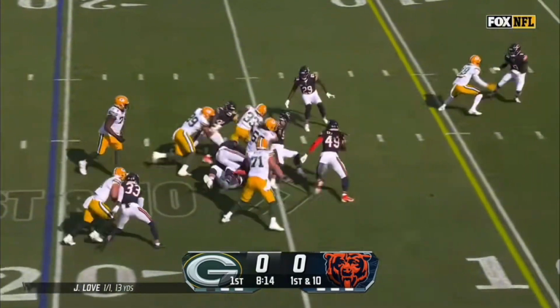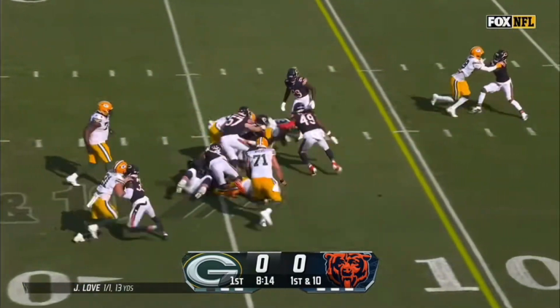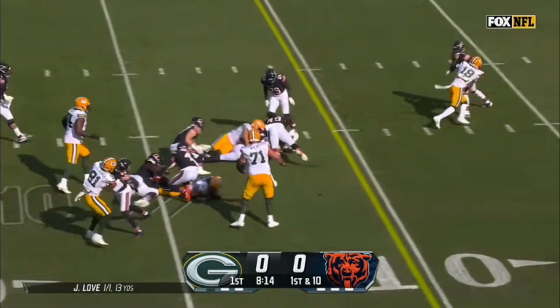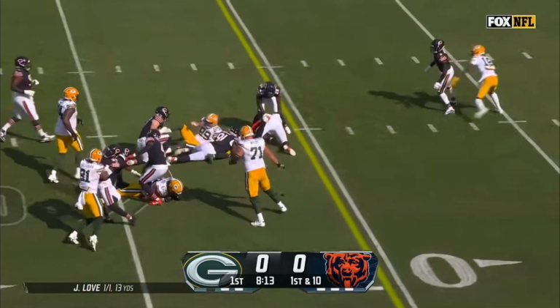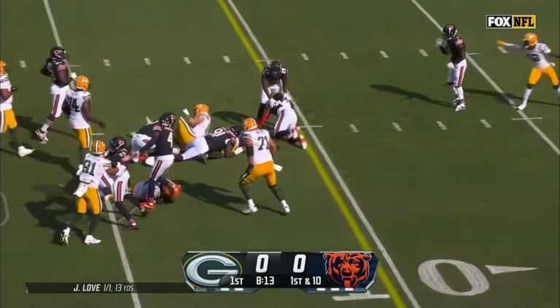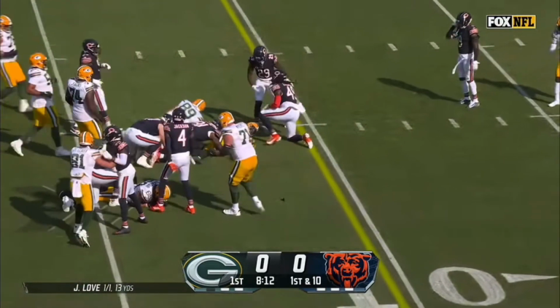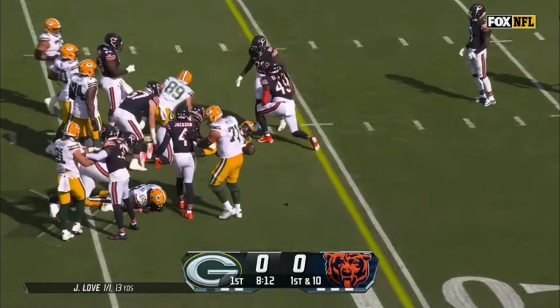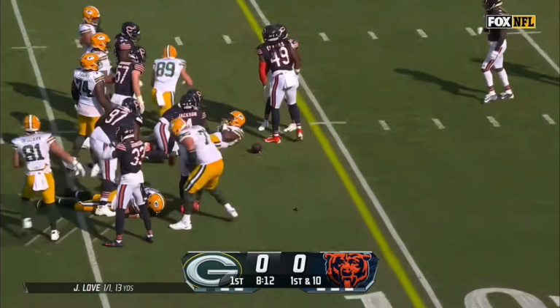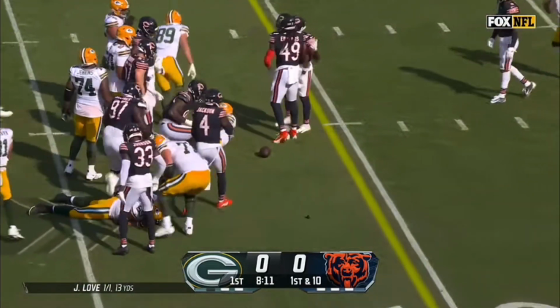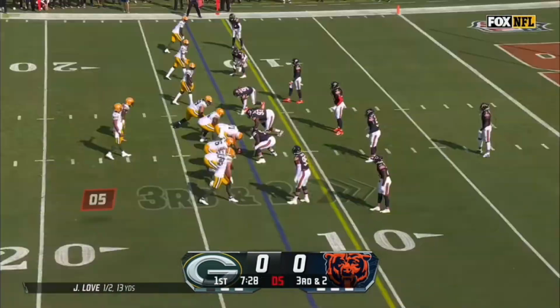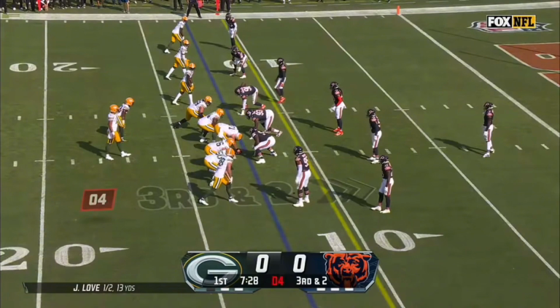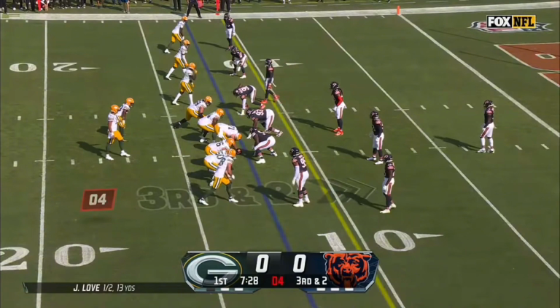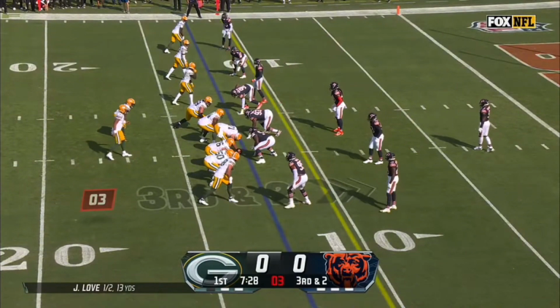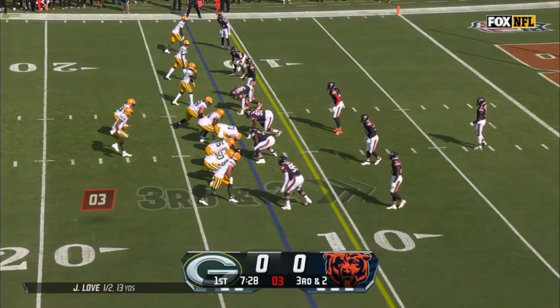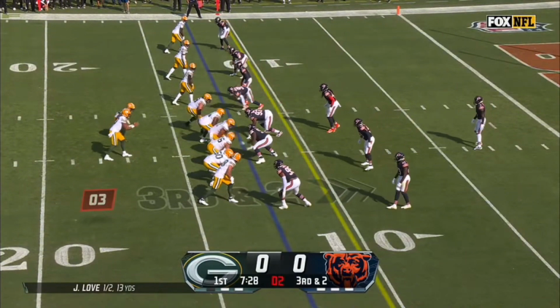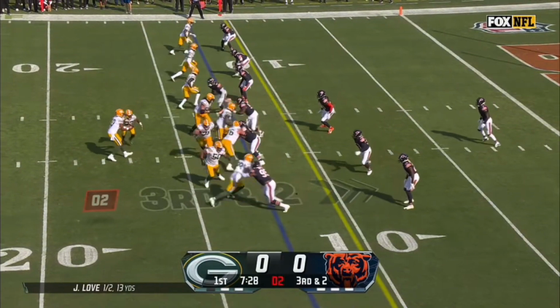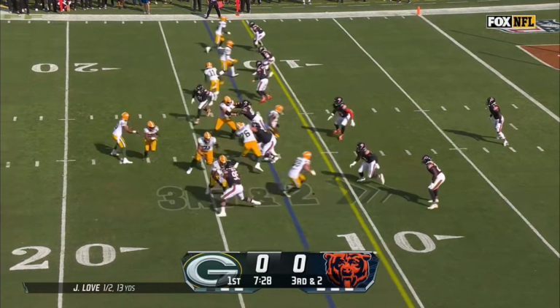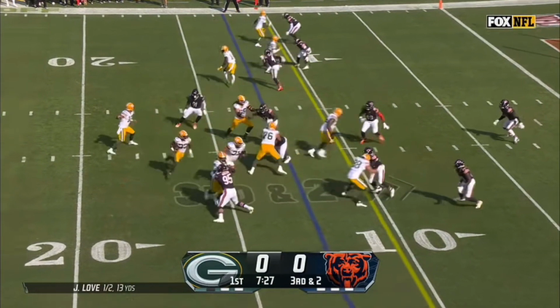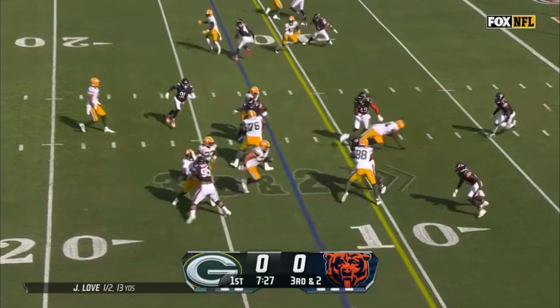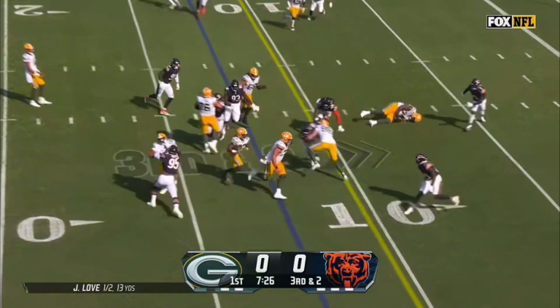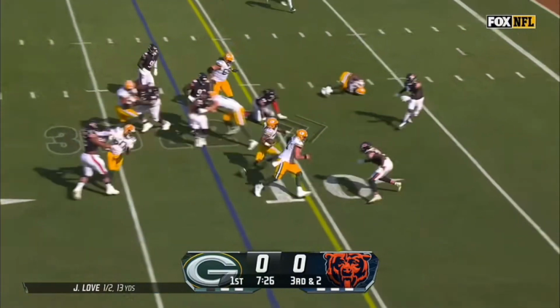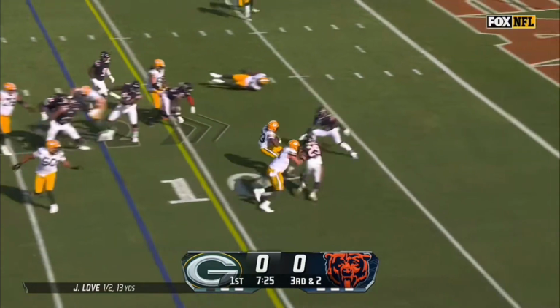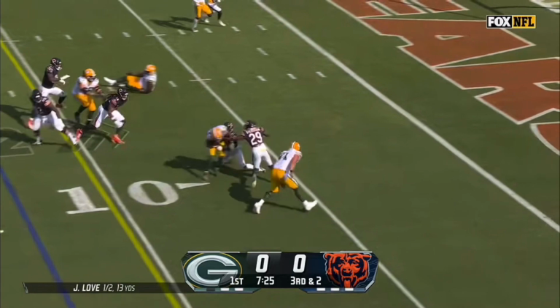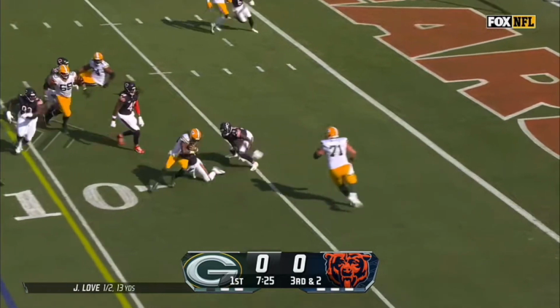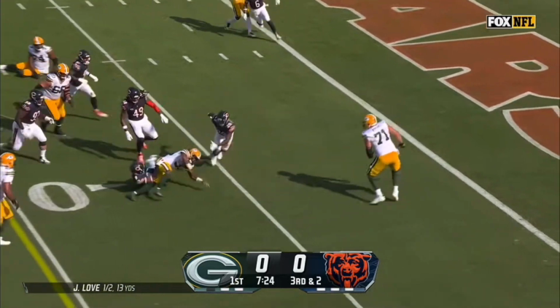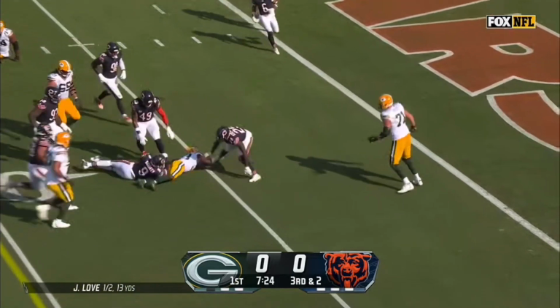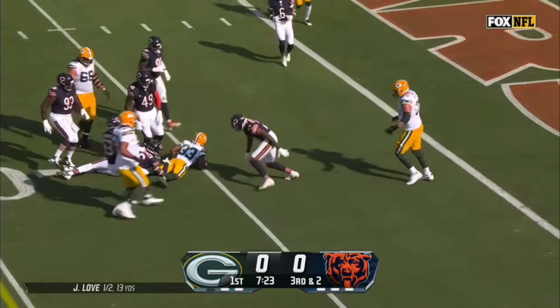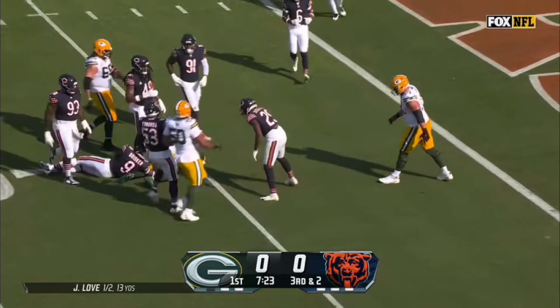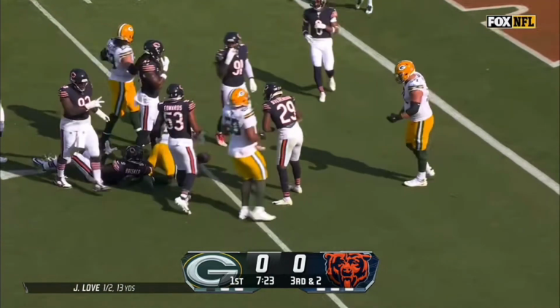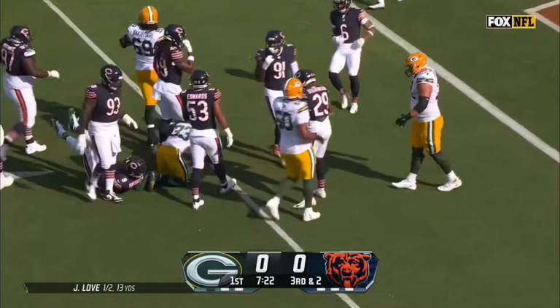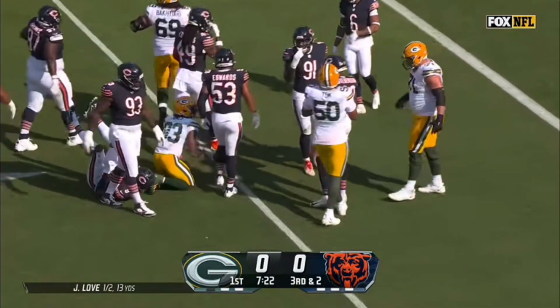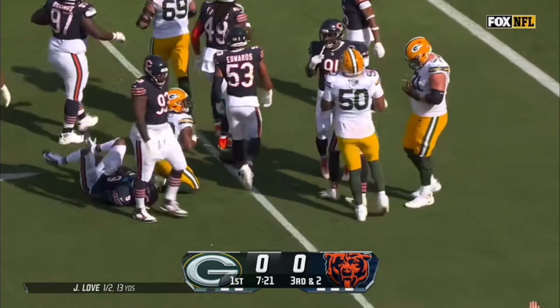Good cut up the middle — Aaron Jones speedy through the hole. Third and two, Jones gets a great block. Aaron Jones fighting his way down to the five, but it's good for a first and goal.